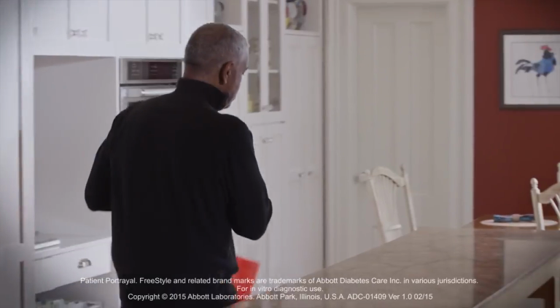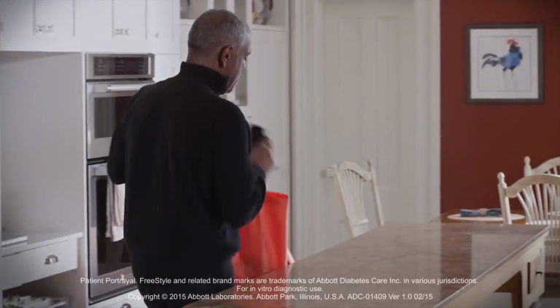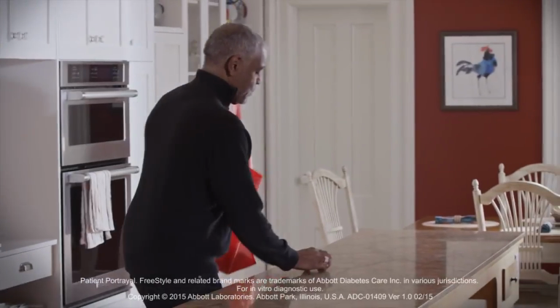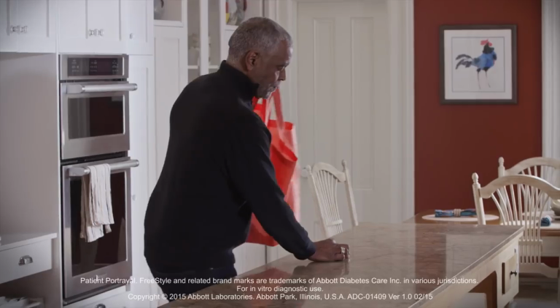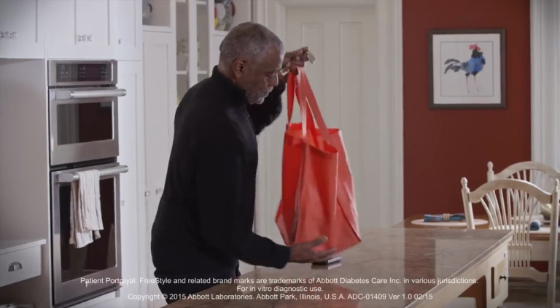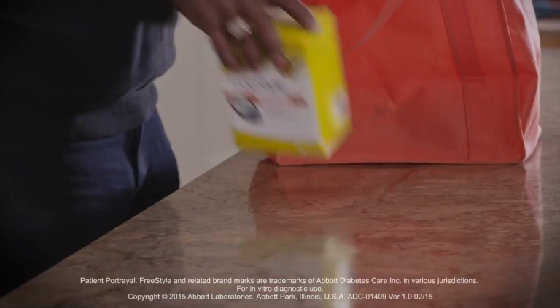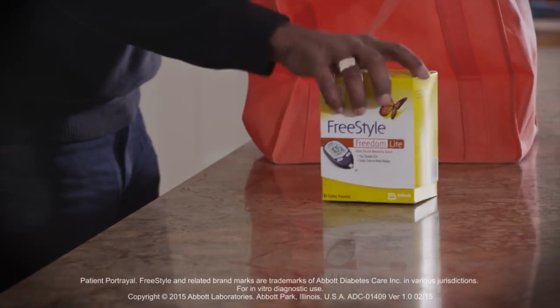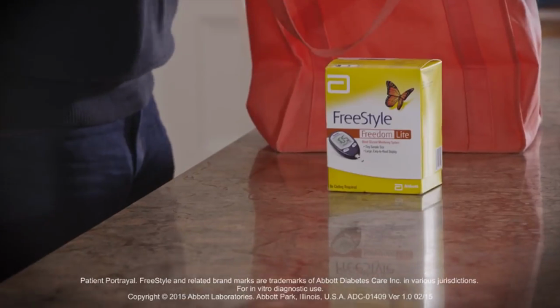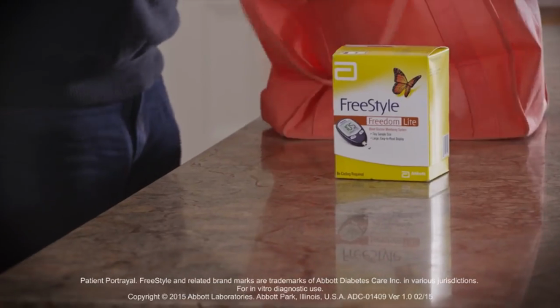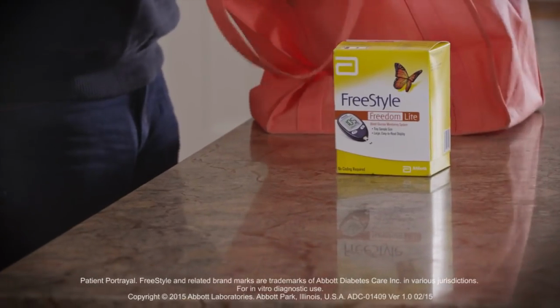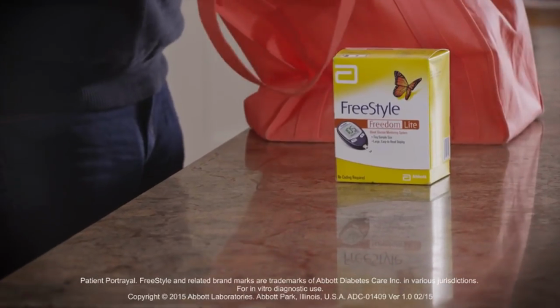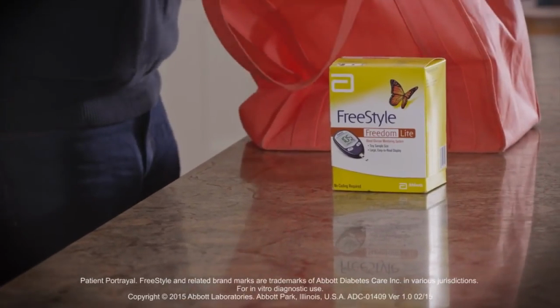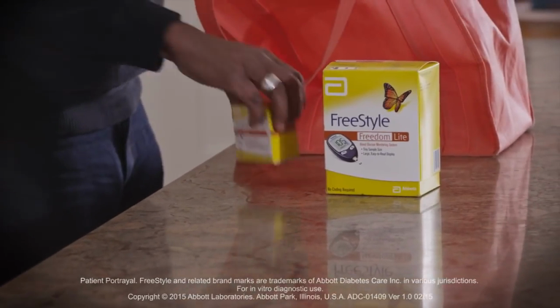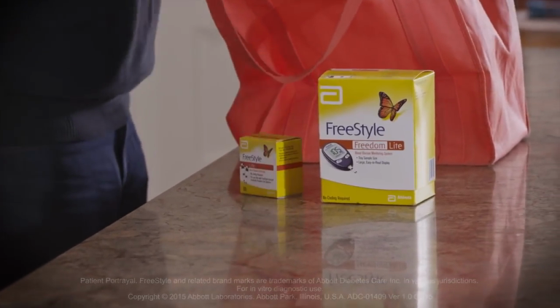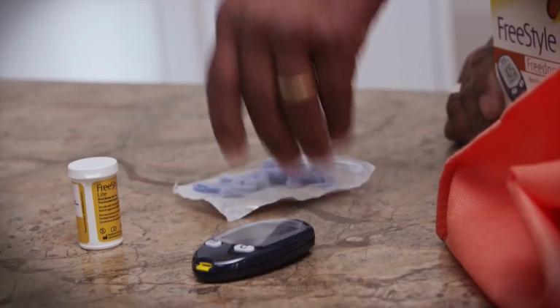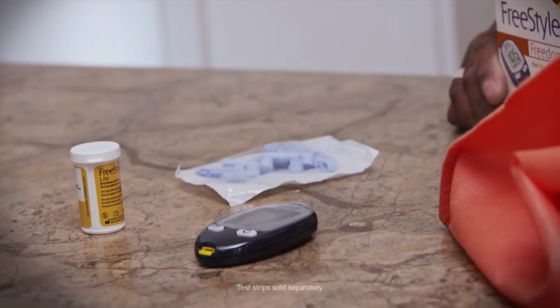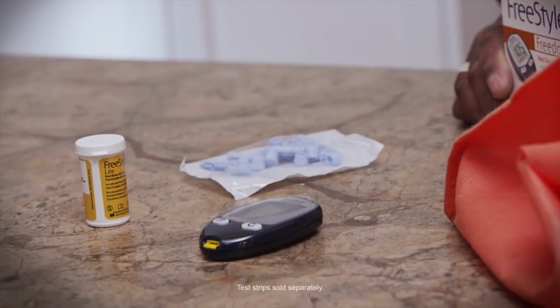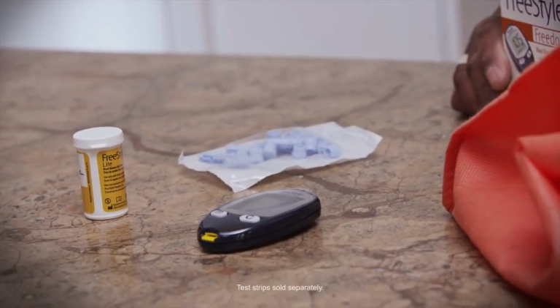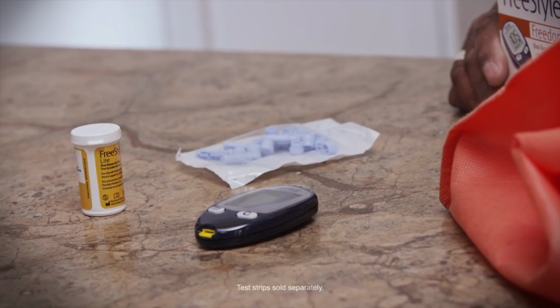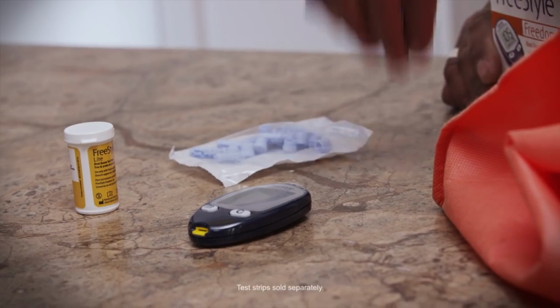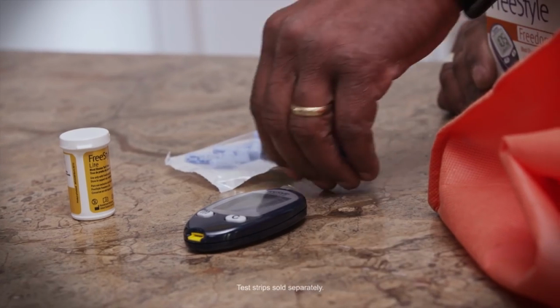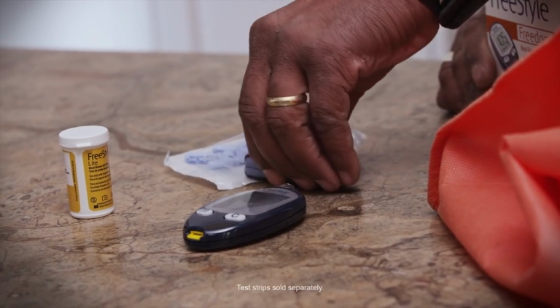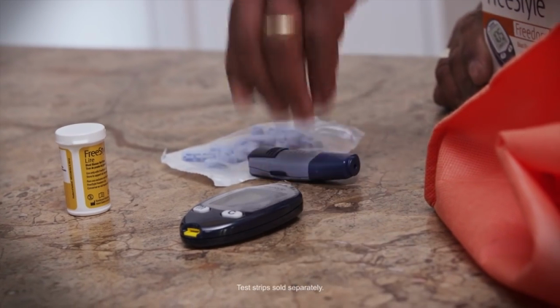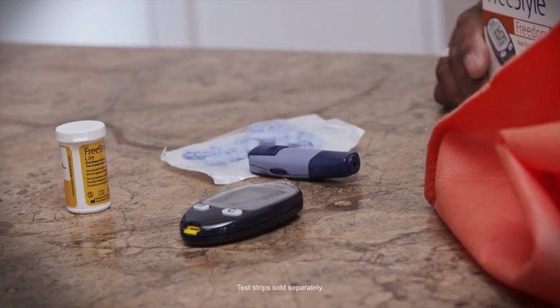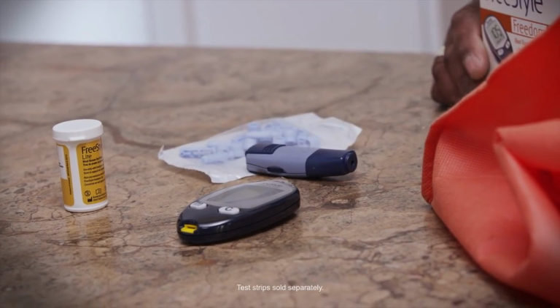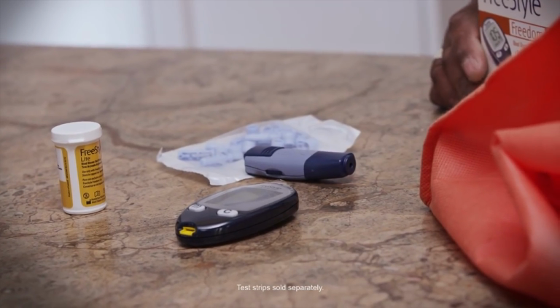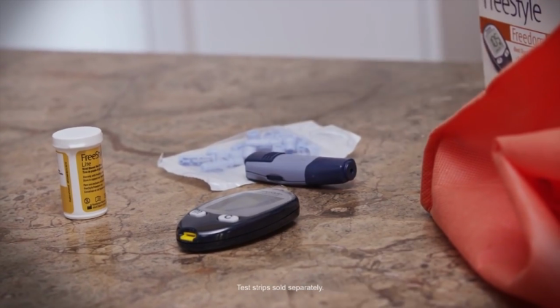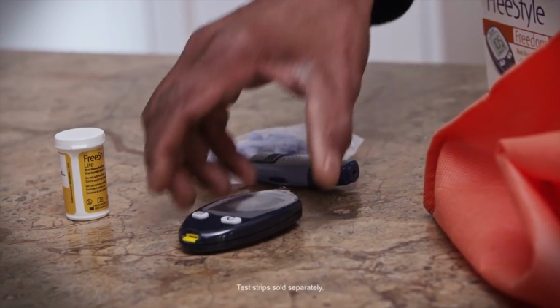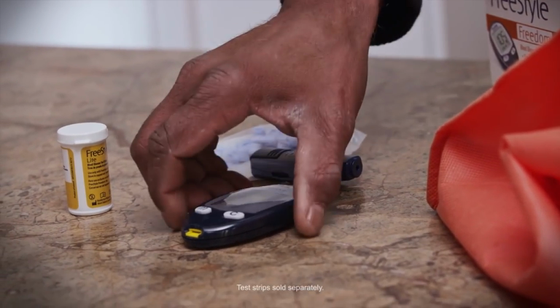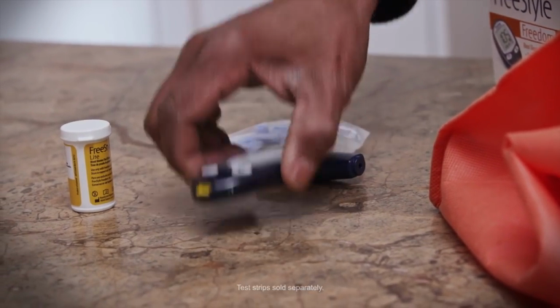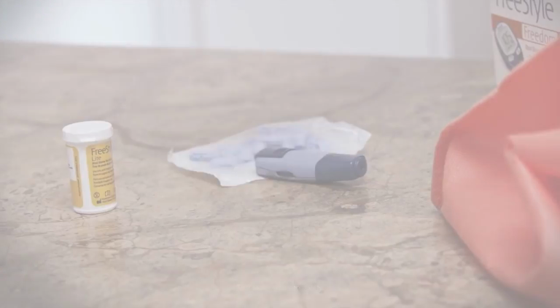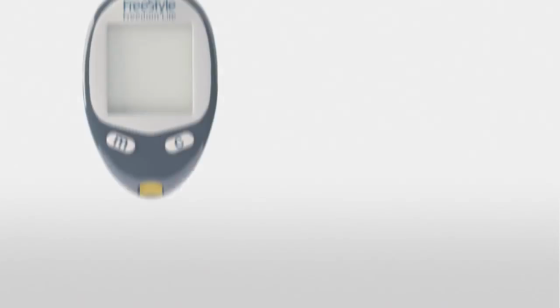Learning how to use your FreeStyle FreedomLight blood glucose monitoring system is easy. Your kit contains everything you need to quickly begin using your meter. Let's get started.